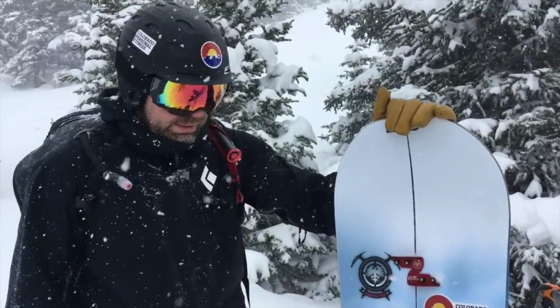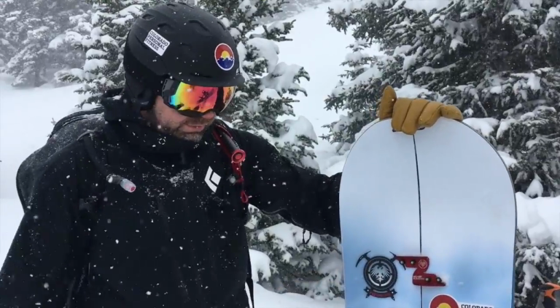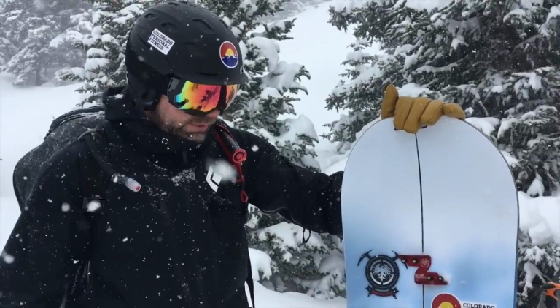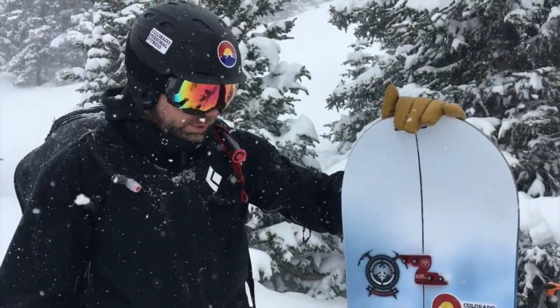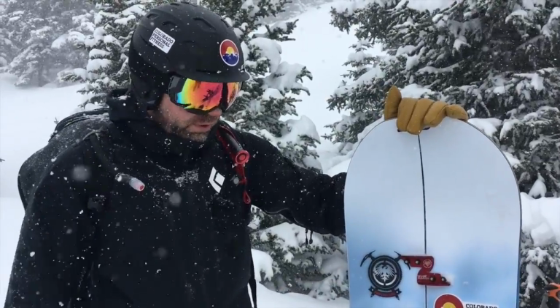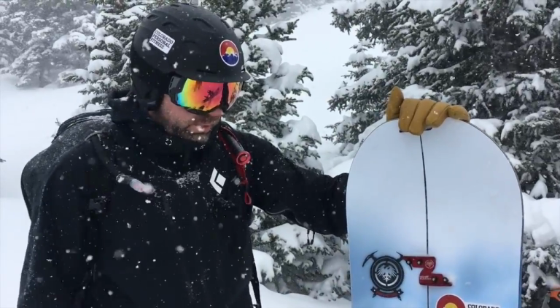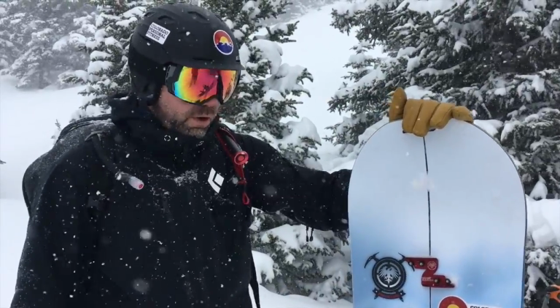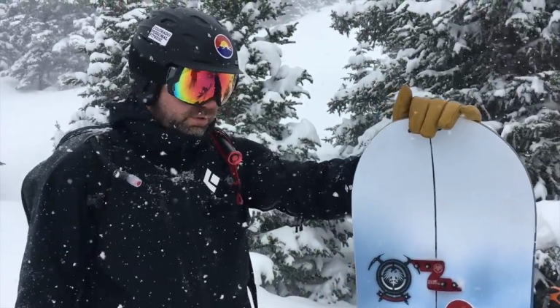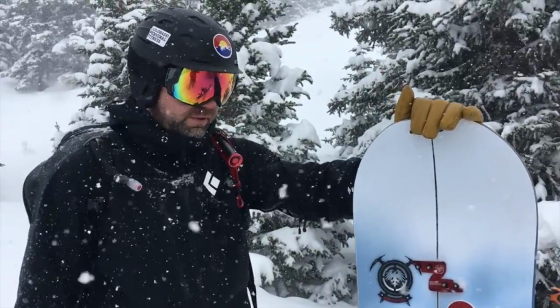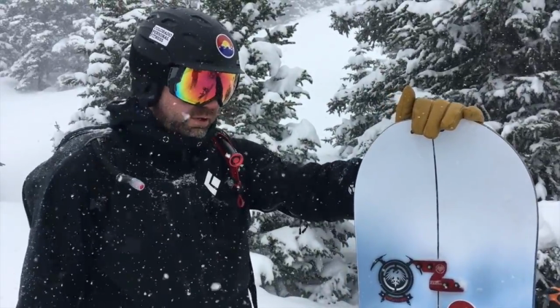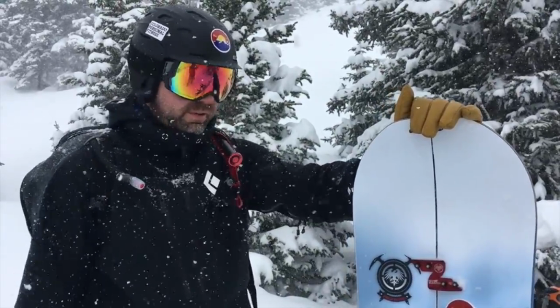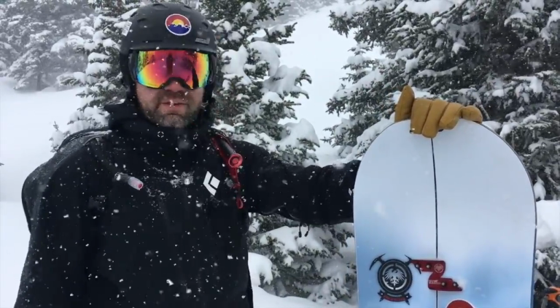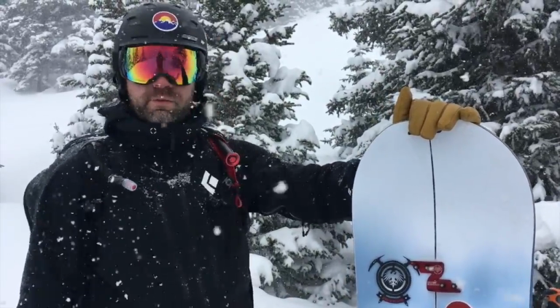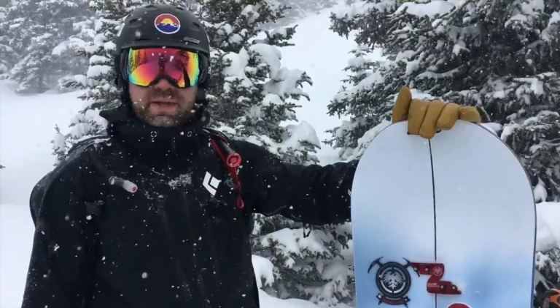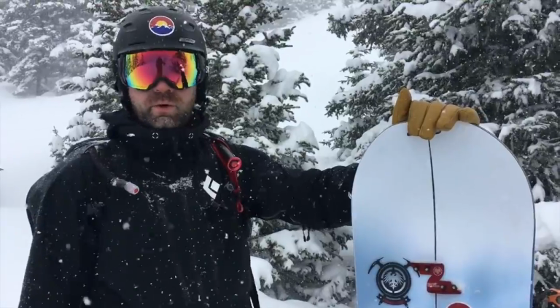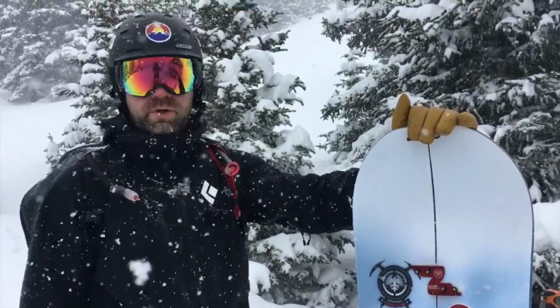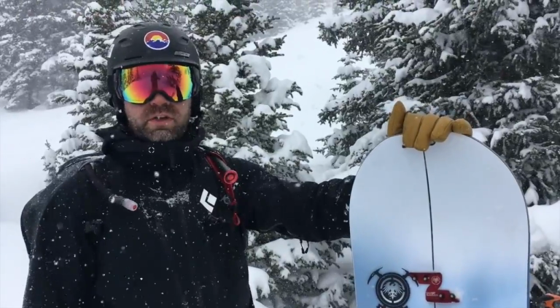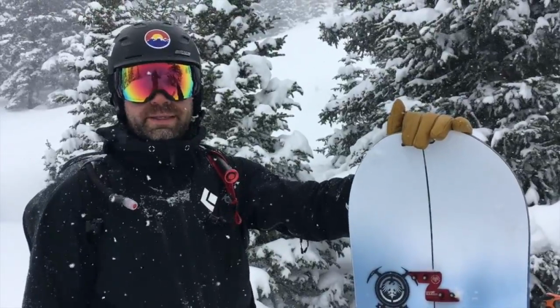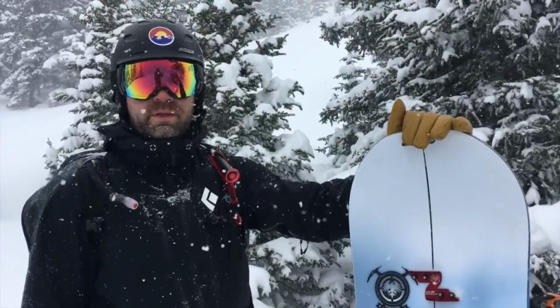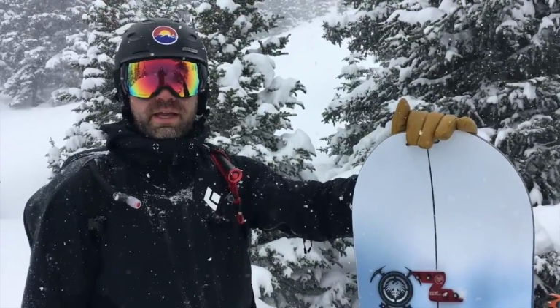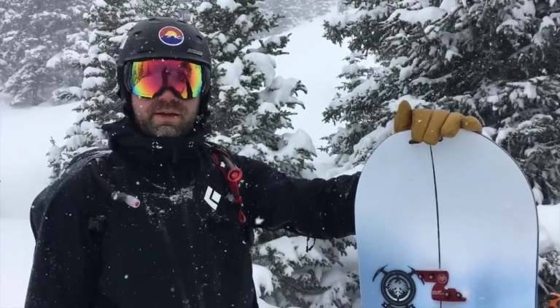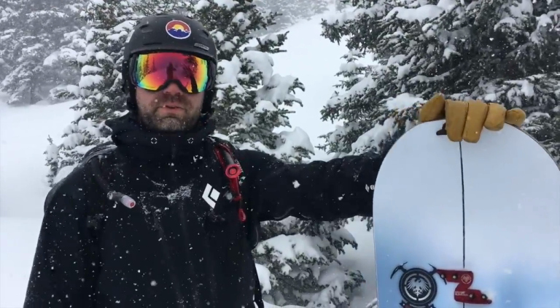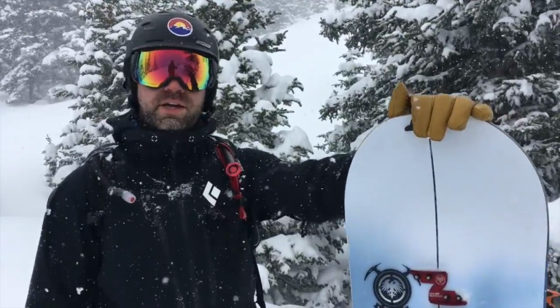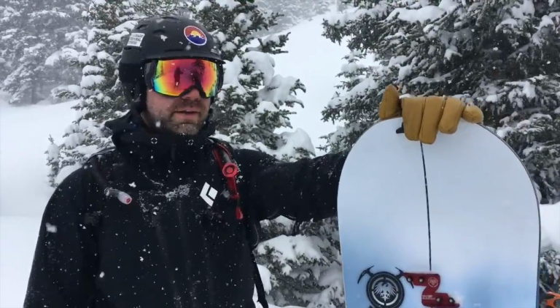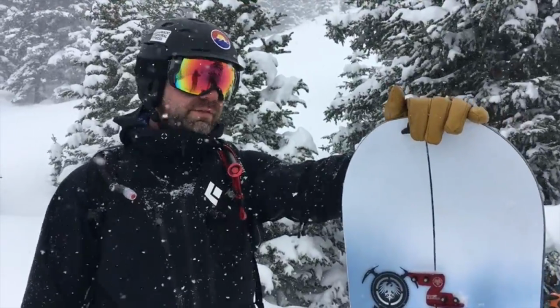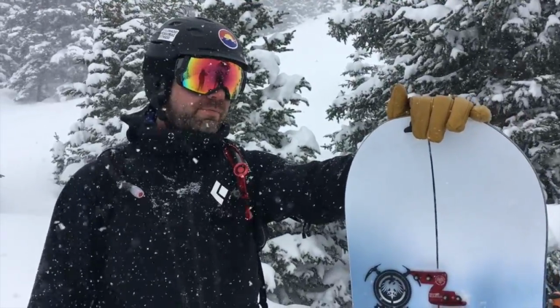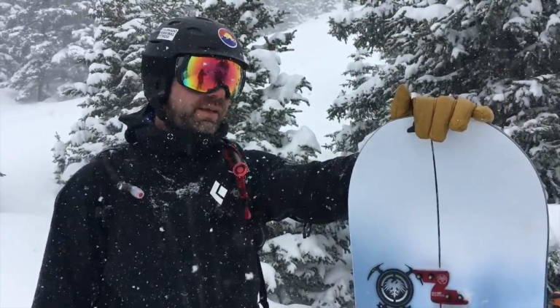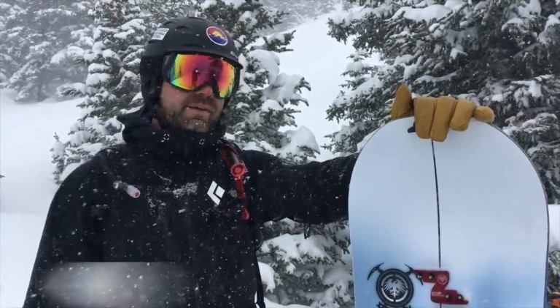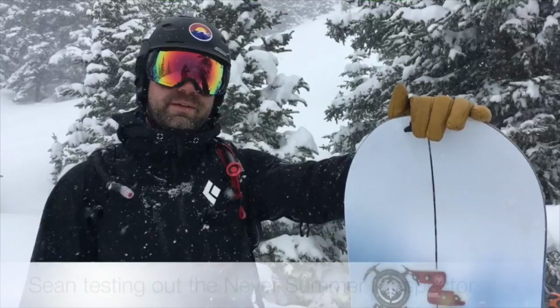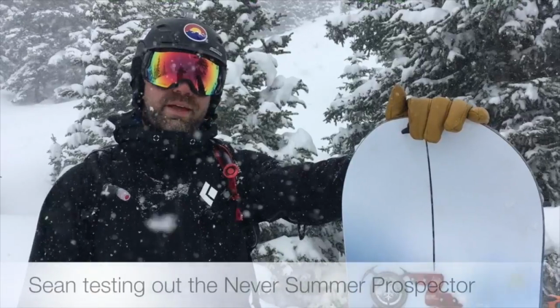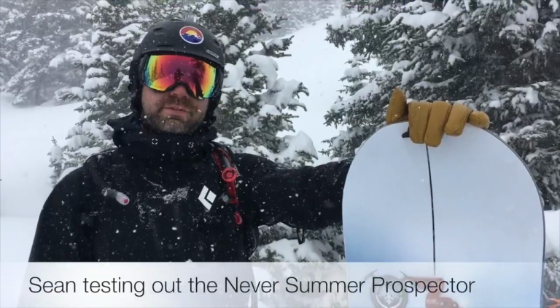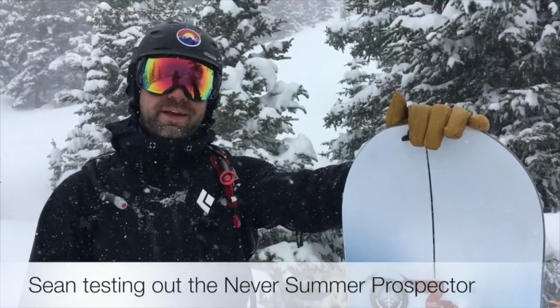So we love supporting Never Summer. This is a great split board. We'll have all the specs, all the sizes and weights, and where to purchase it on Engearment.com. This is Sean — thanks for stopping by. Keep safe, take care.